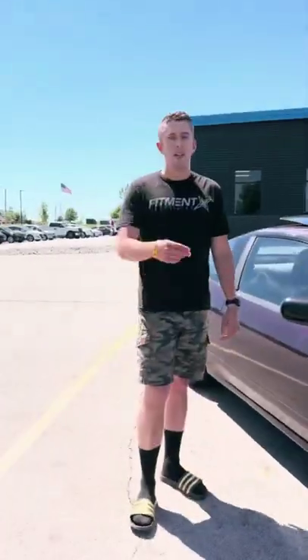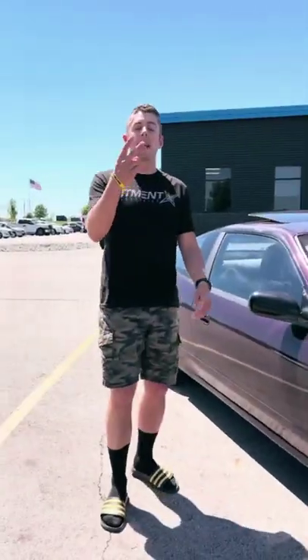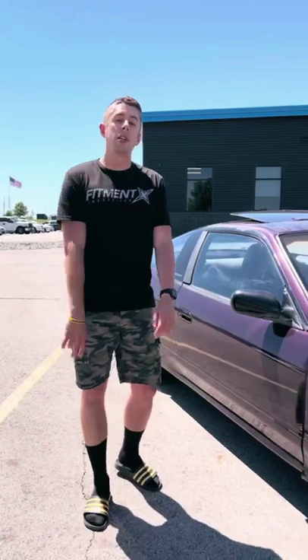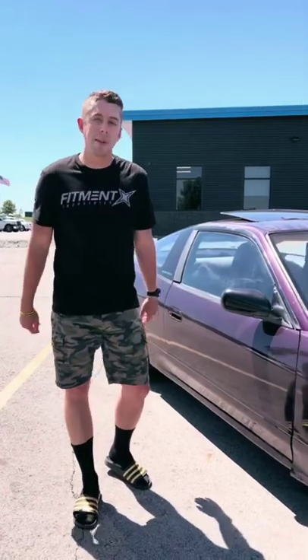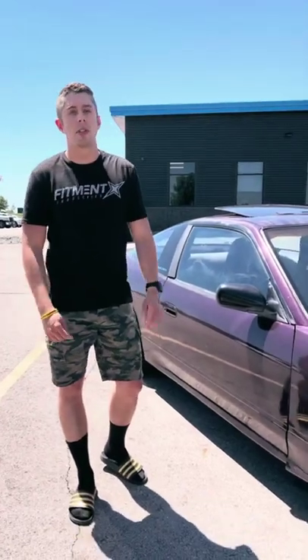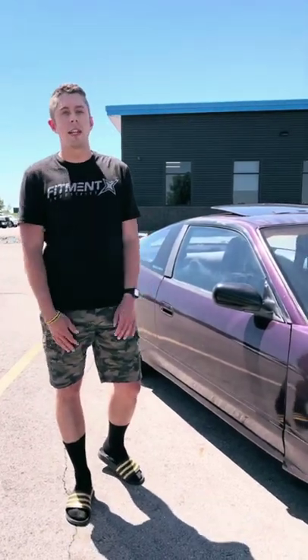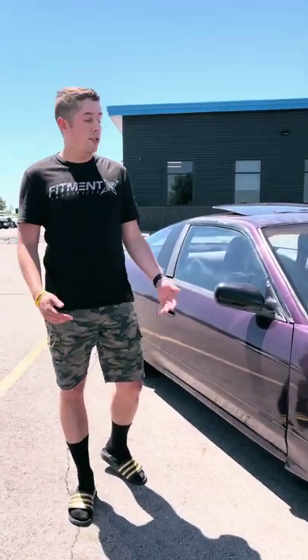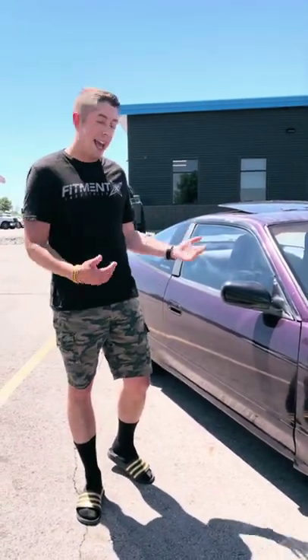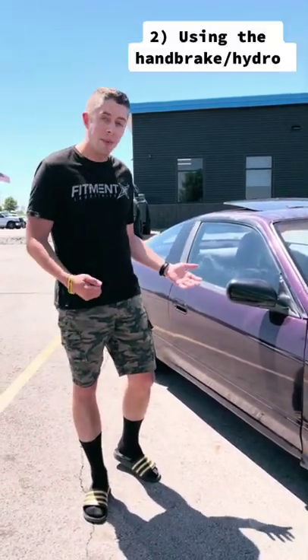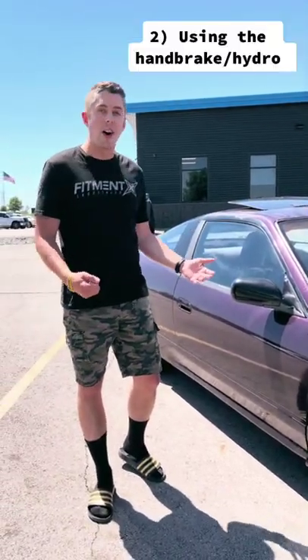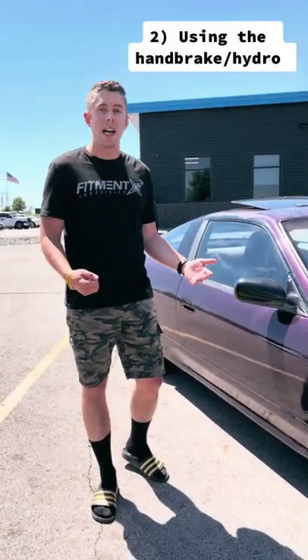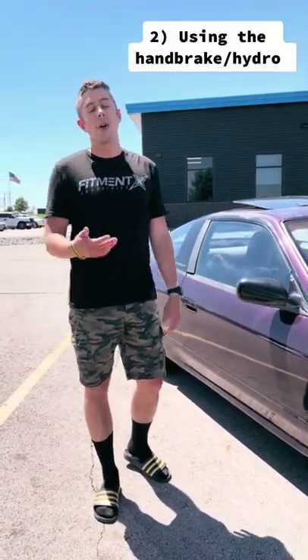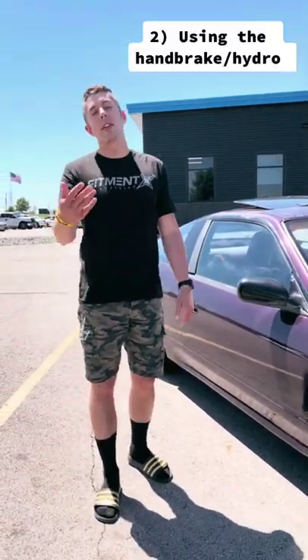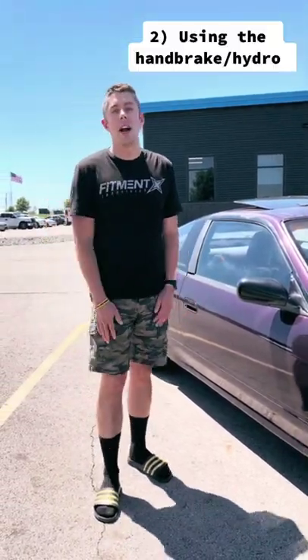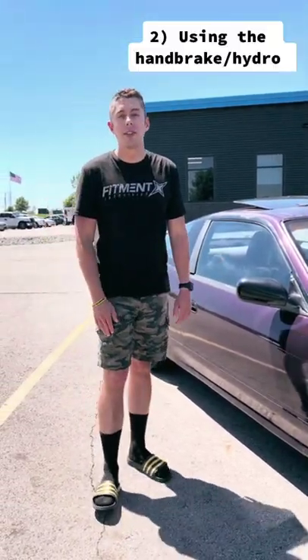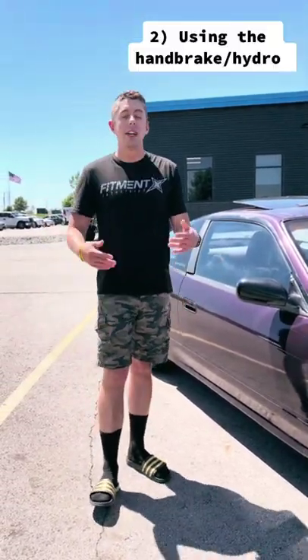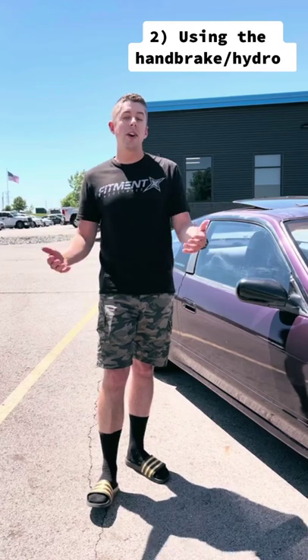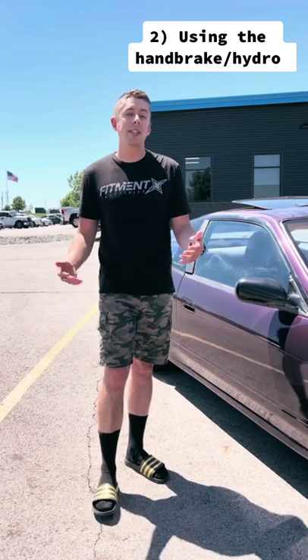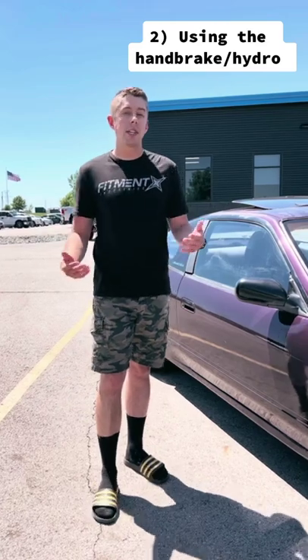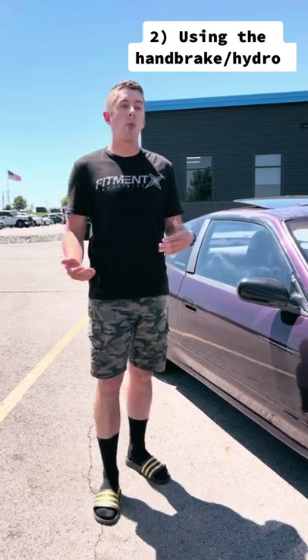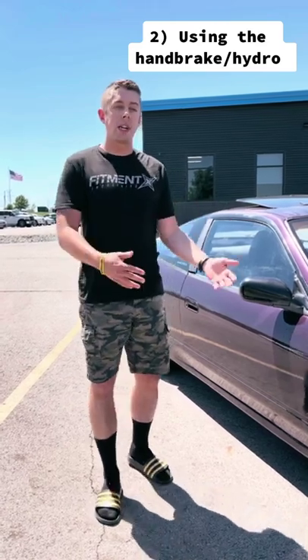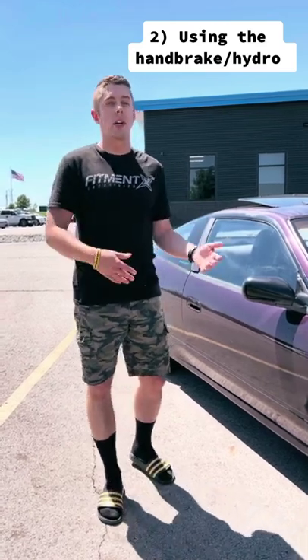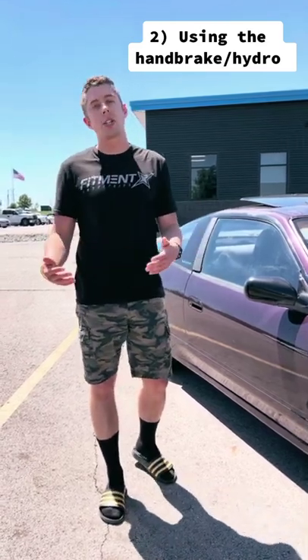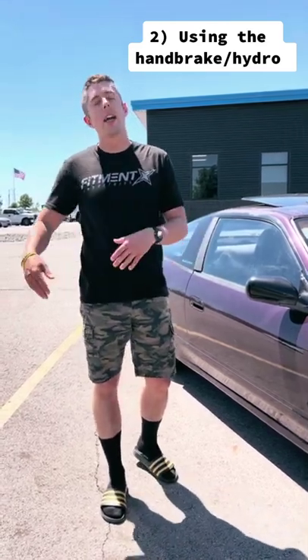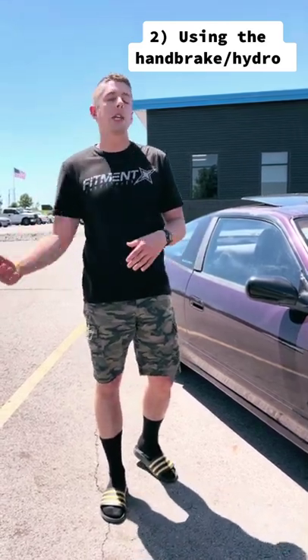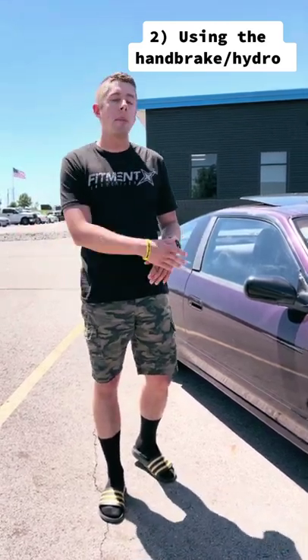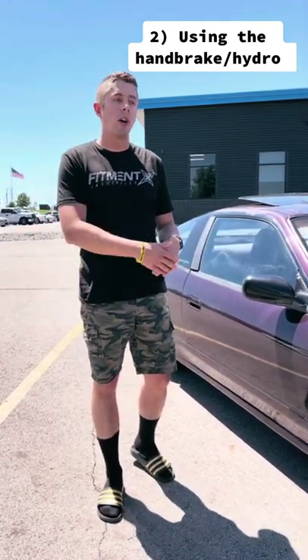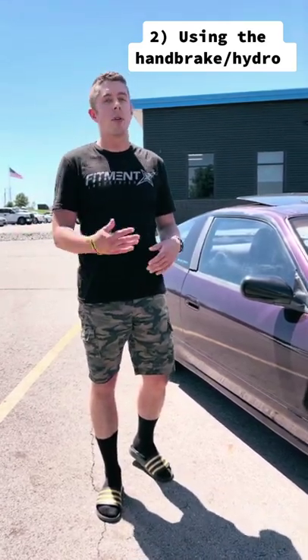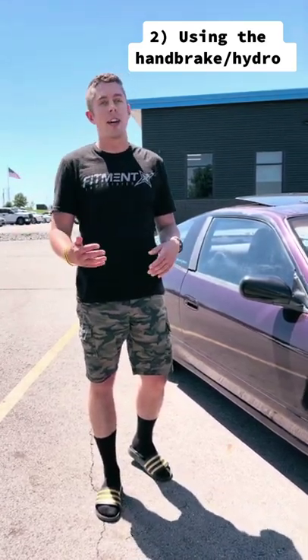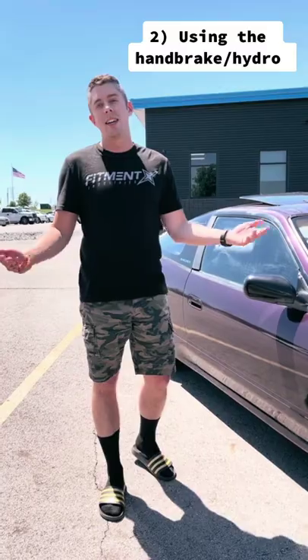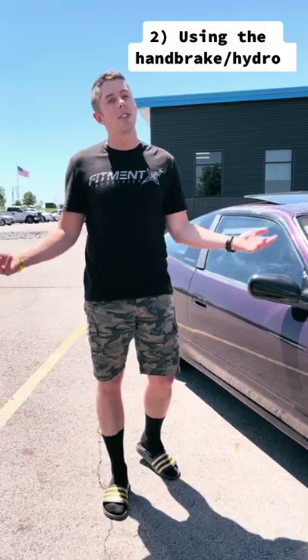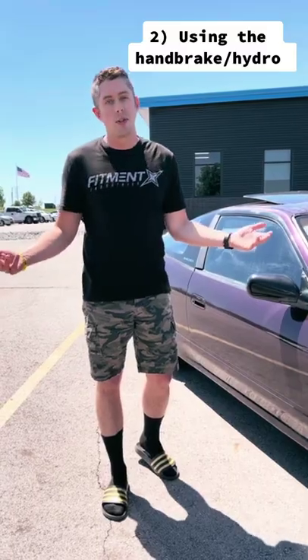The second rookie mistake when it comes to drifting is using the handbrake all the time, or thinking that you need a hydro. You don't. It's called weight transfer, a clutch kick. You'll keep your momentum going, you won't slow down, and you'll just look cooler.